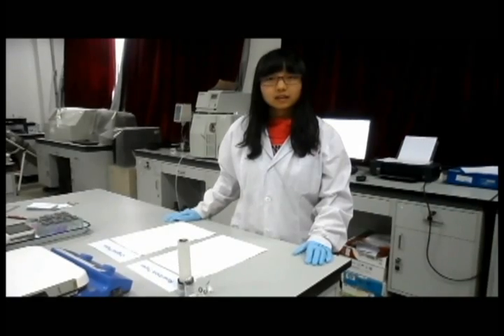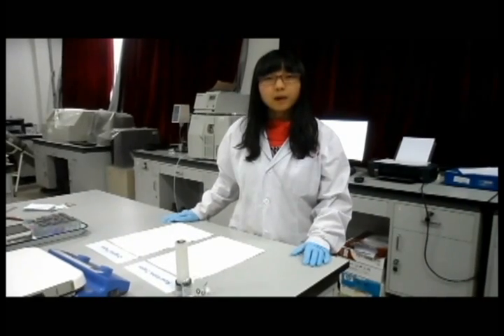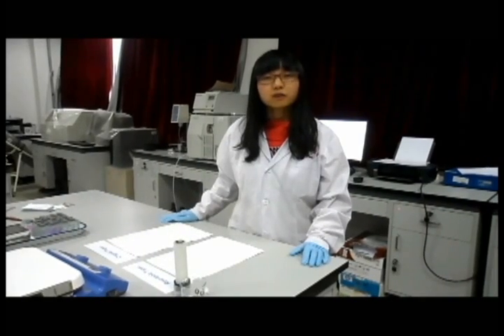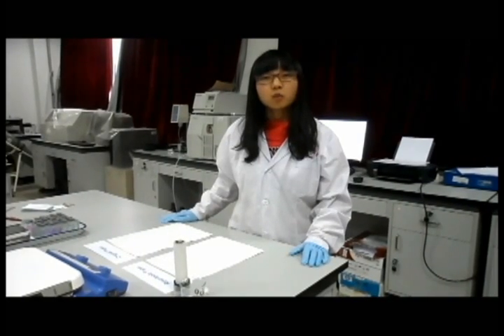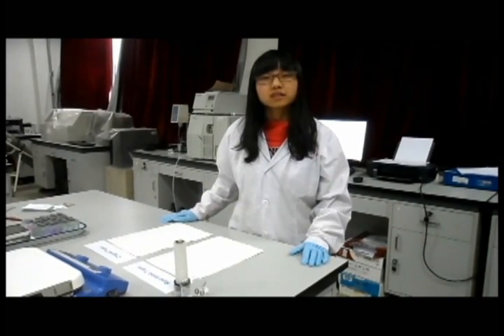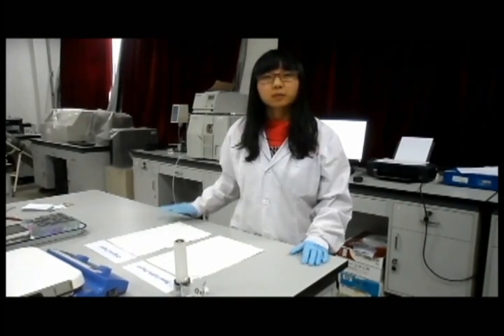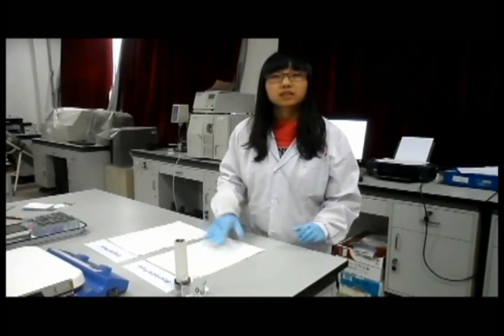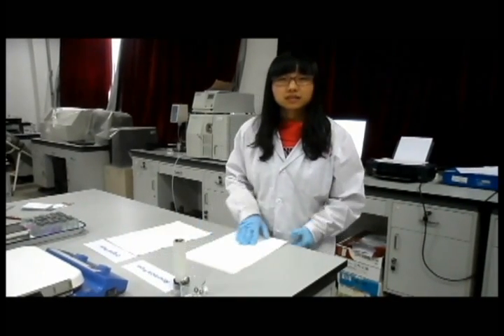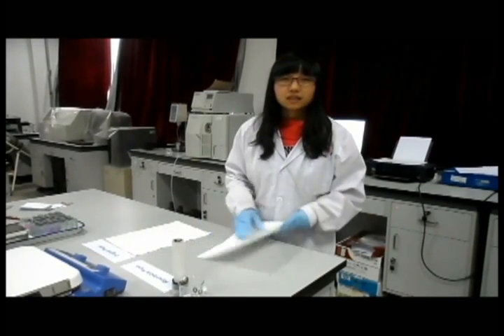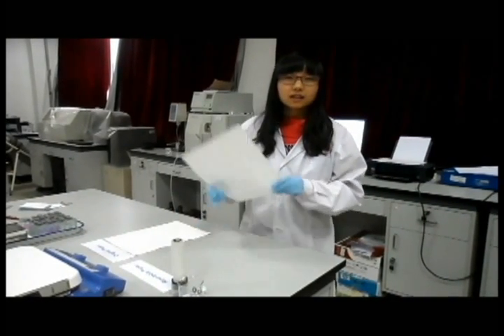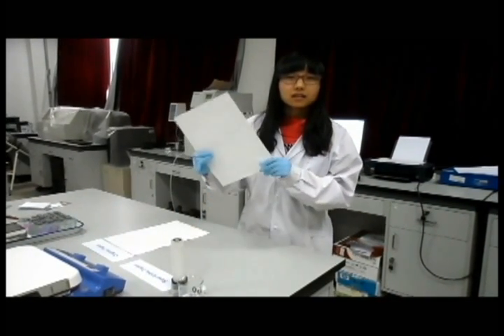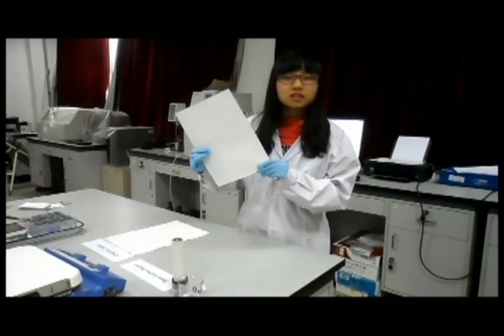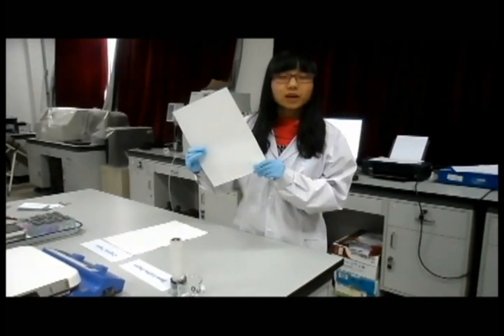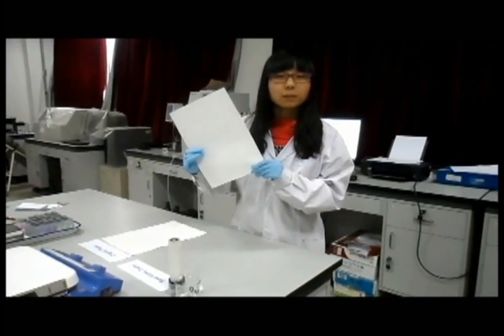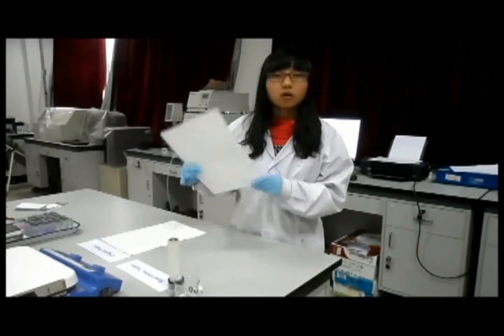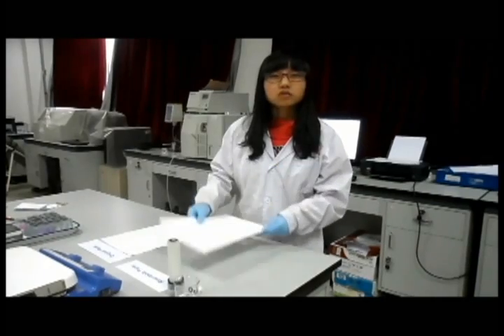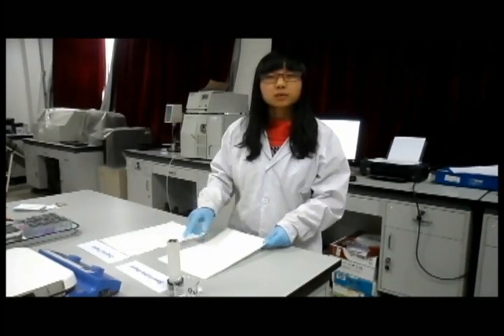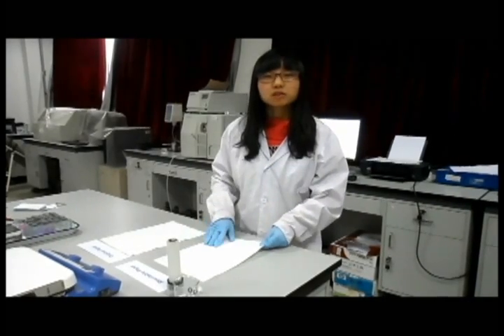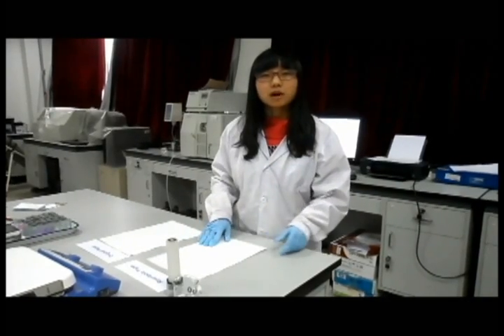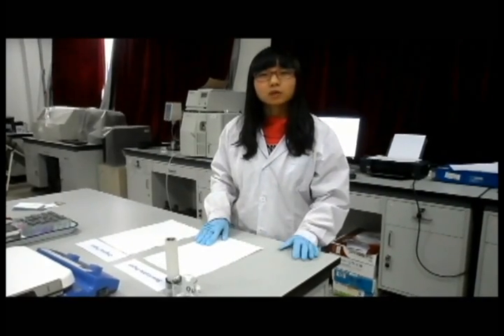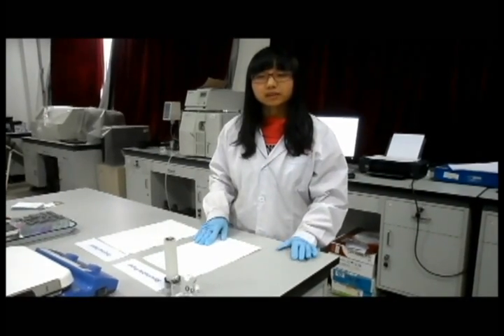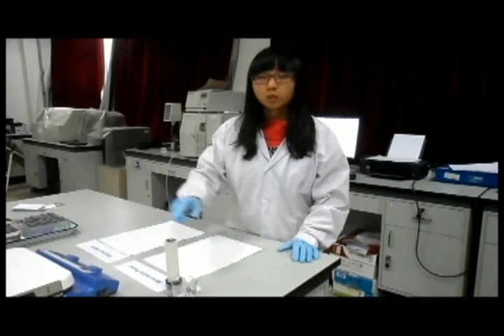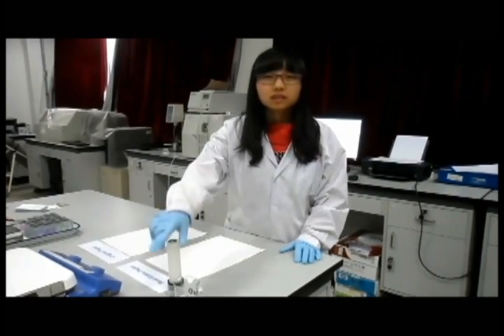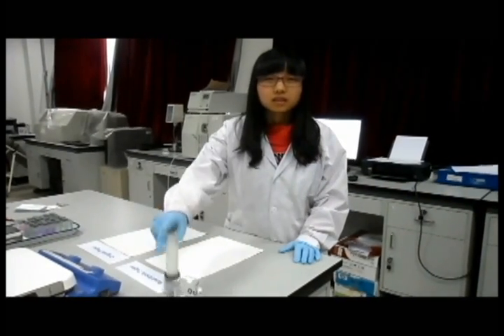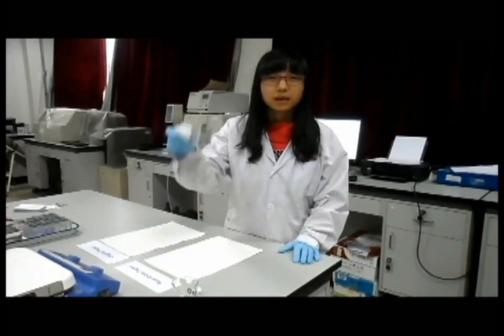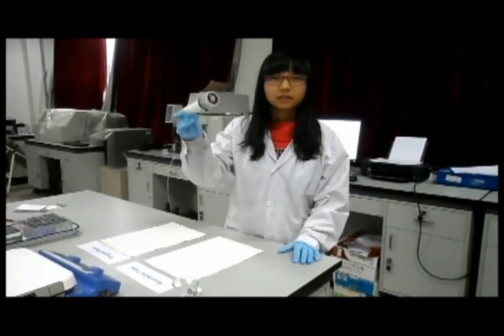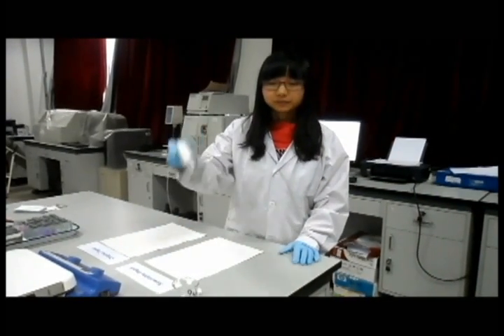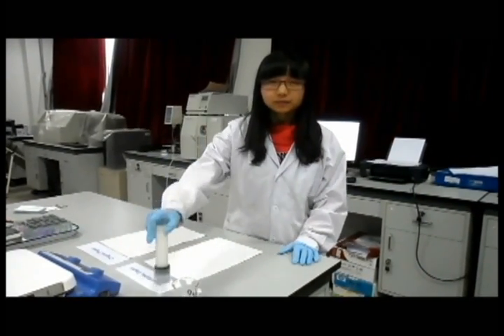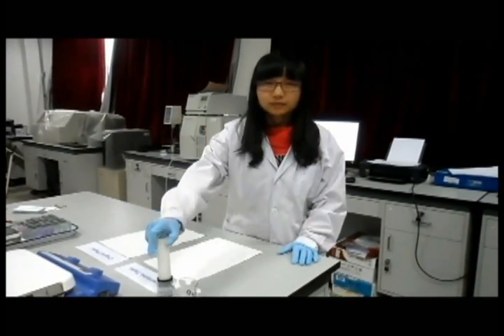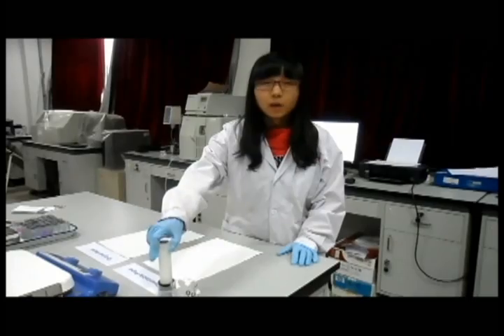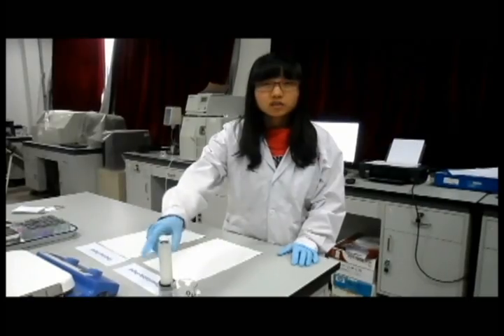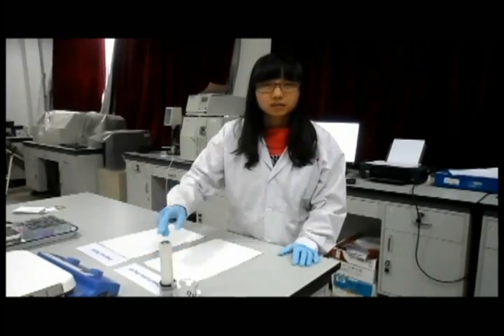Apart from water jet printing, this rewritable paper can also be used for handwriting with an English pen. I will show it now.